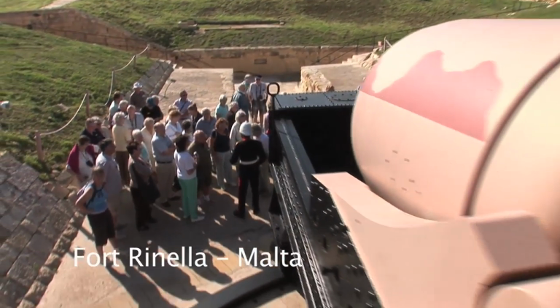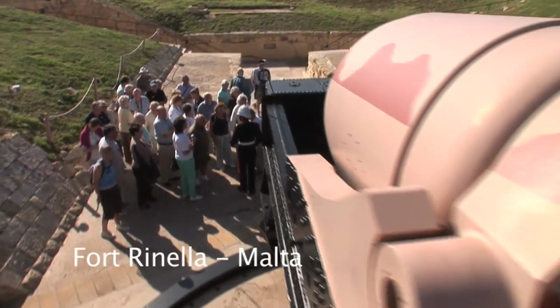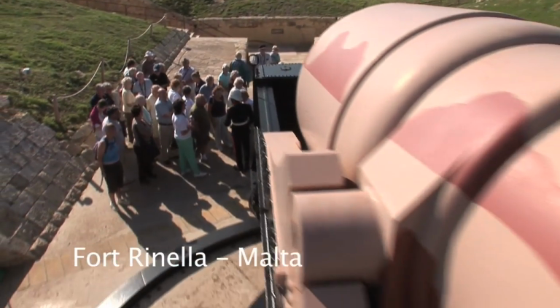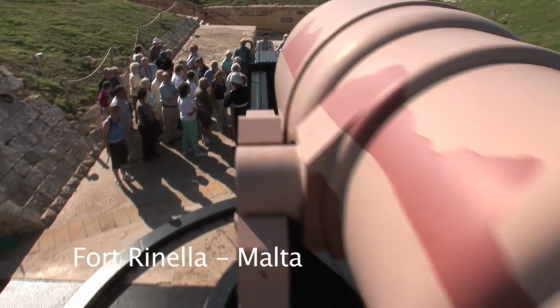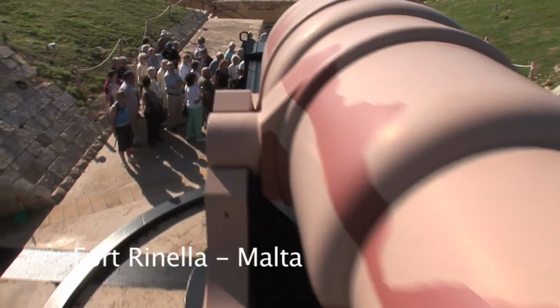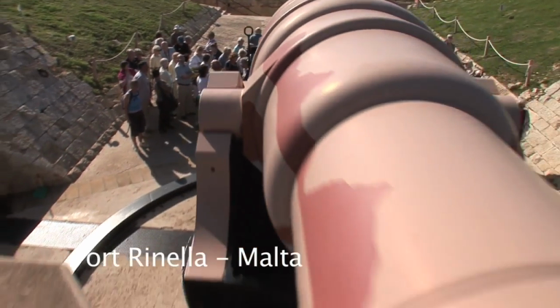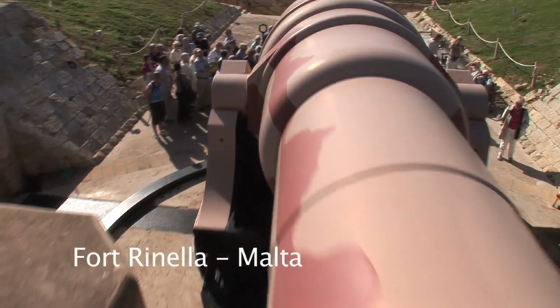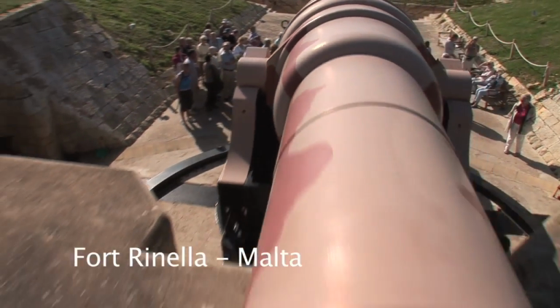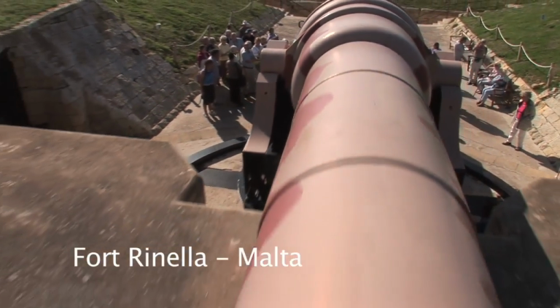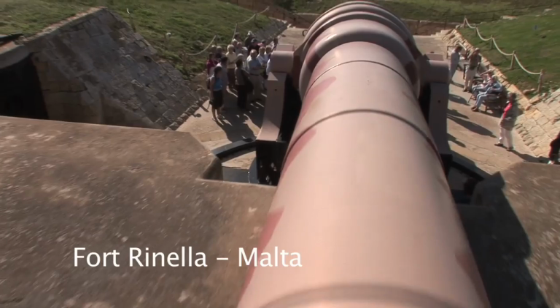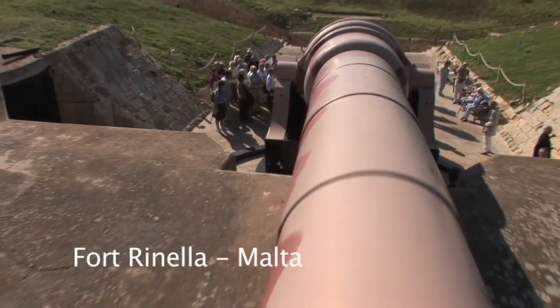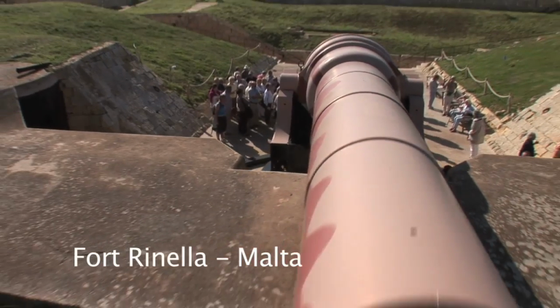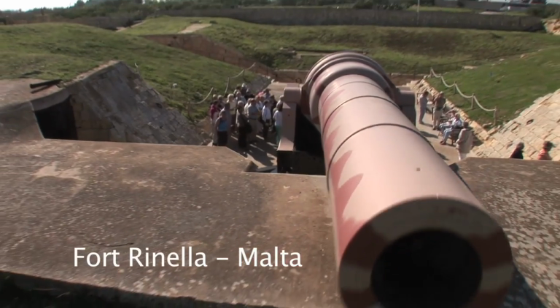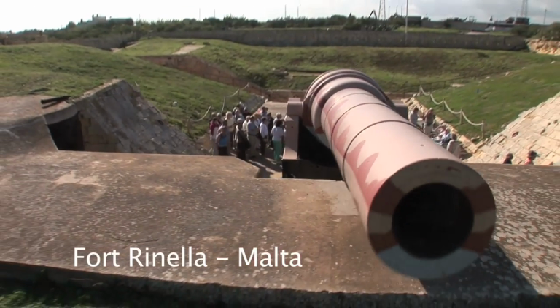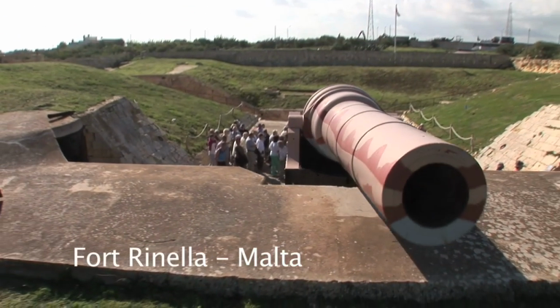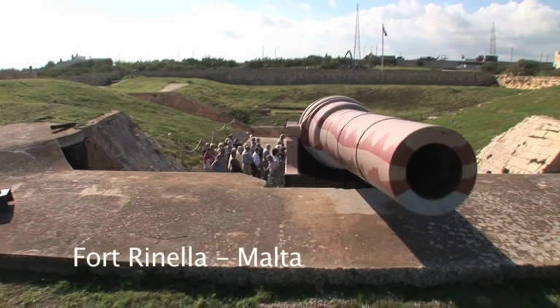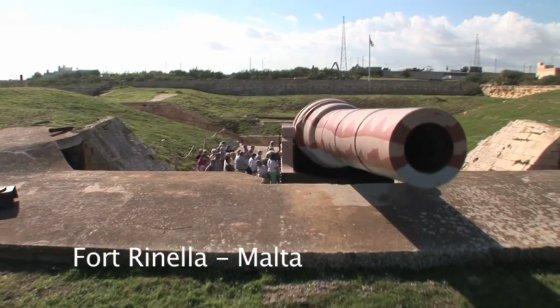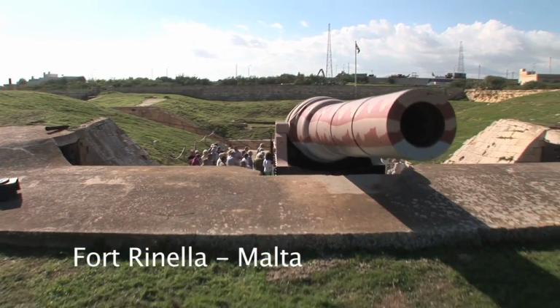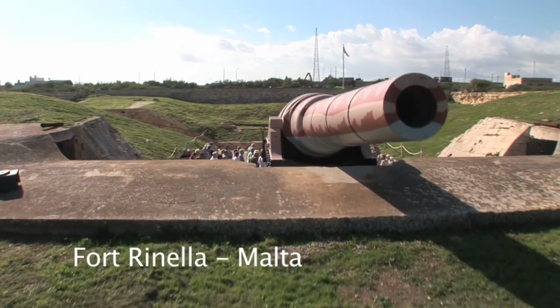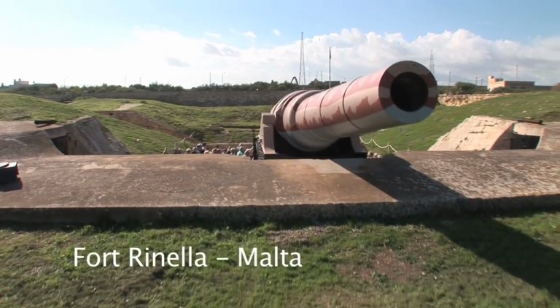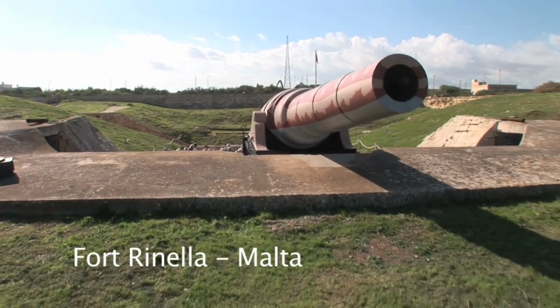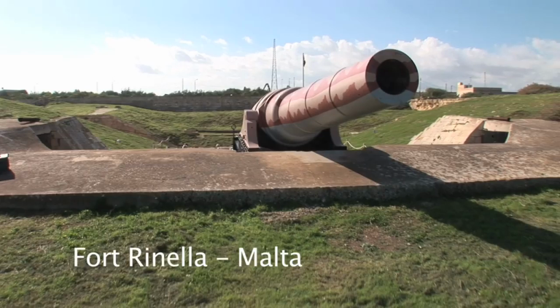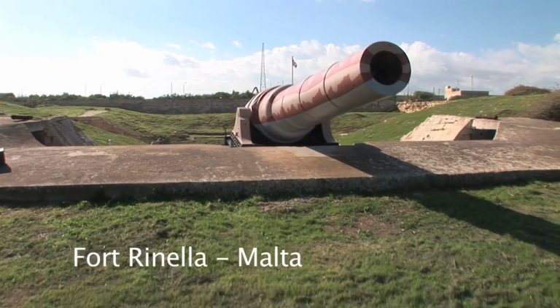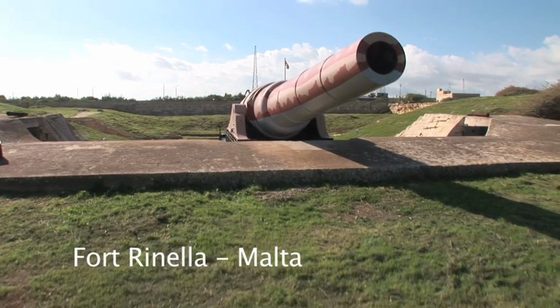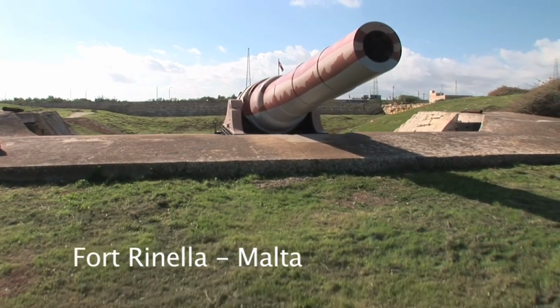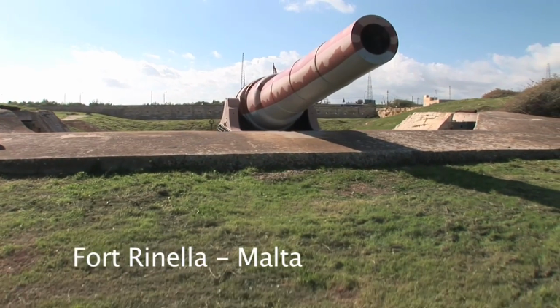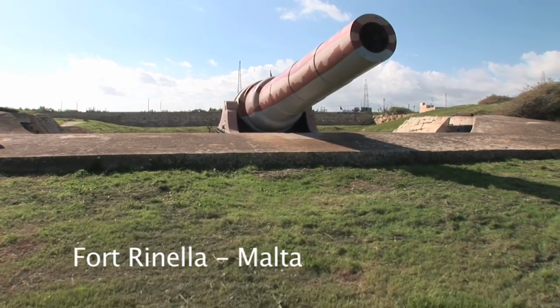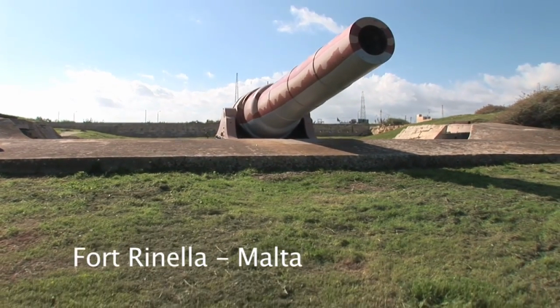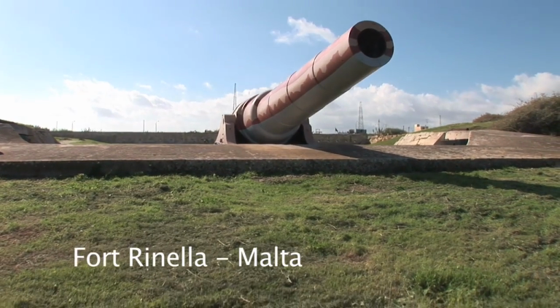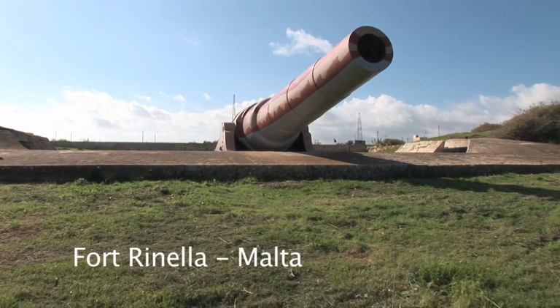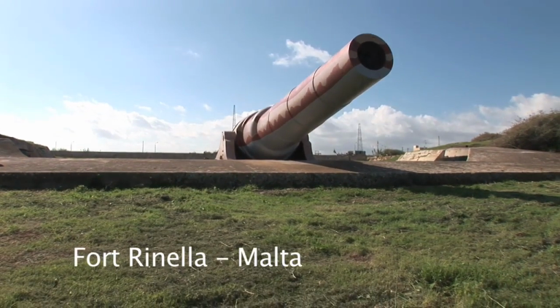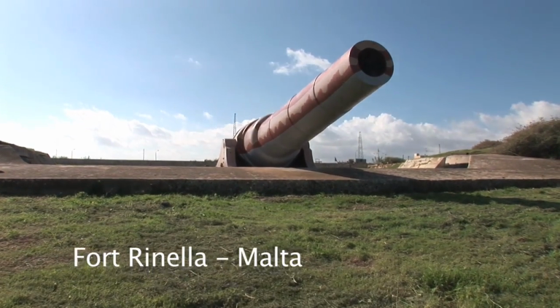The first of its kind contains the last of its kind — the largest, most formidable muzzleloader the world has ever seen: the Armstrong 100-ton gun.